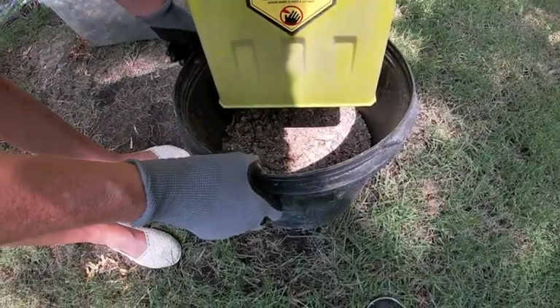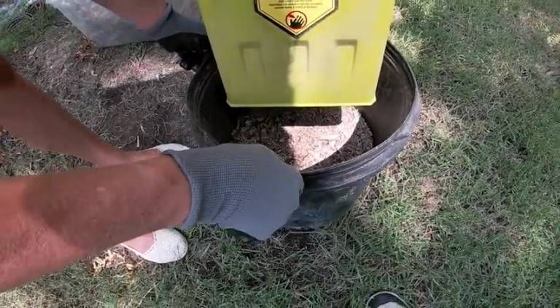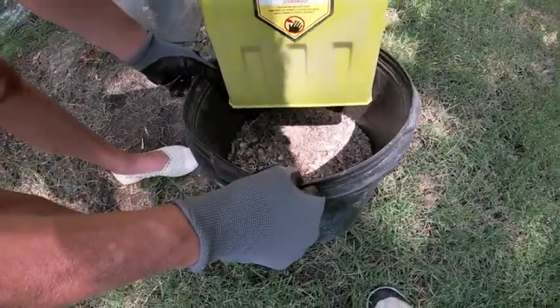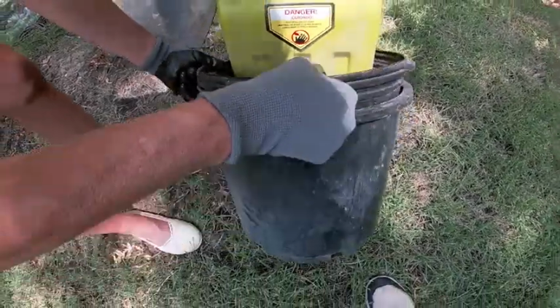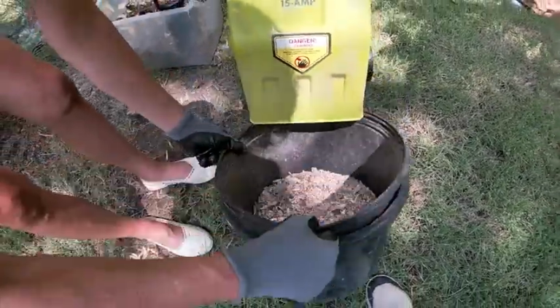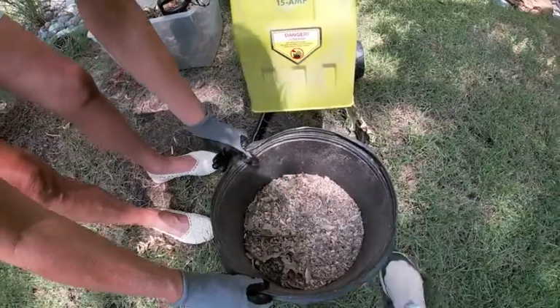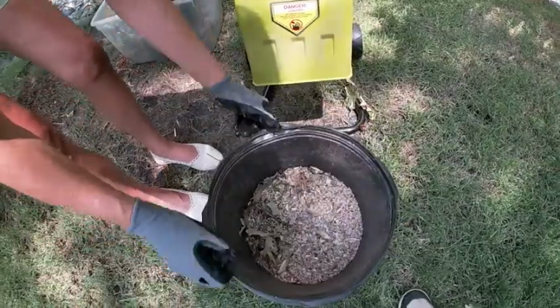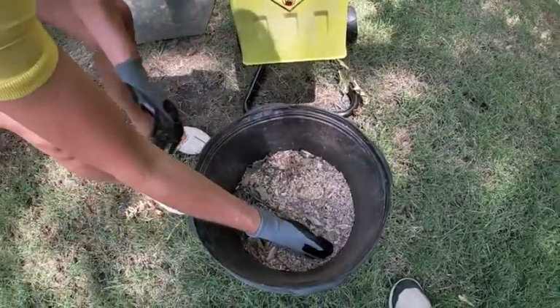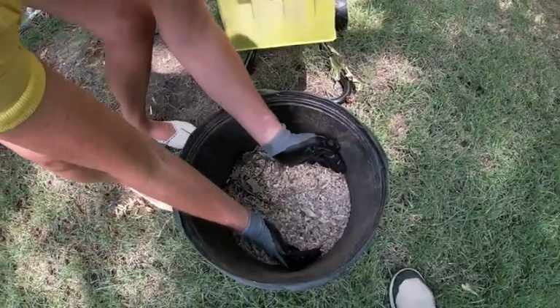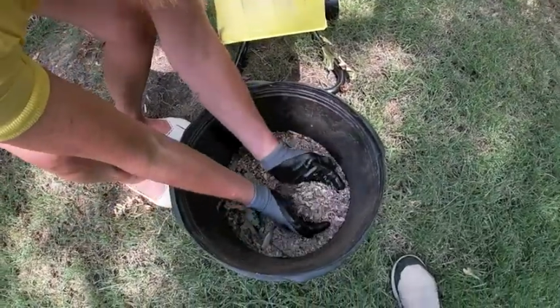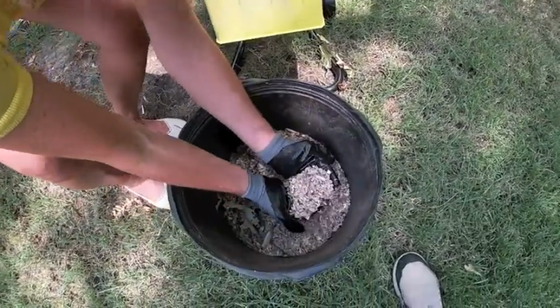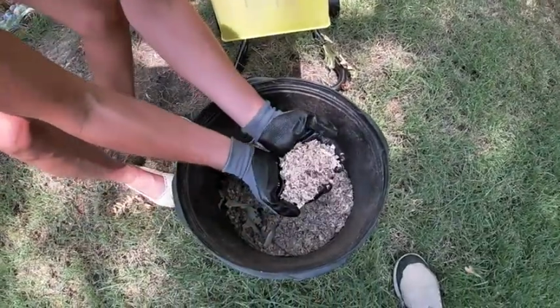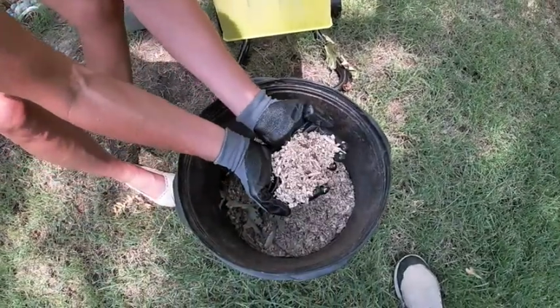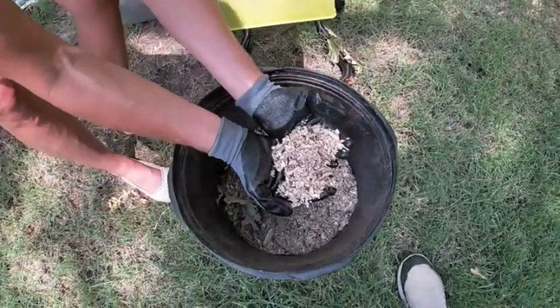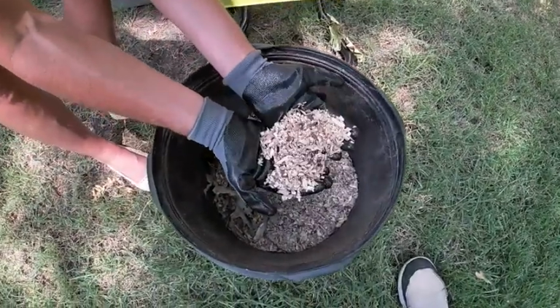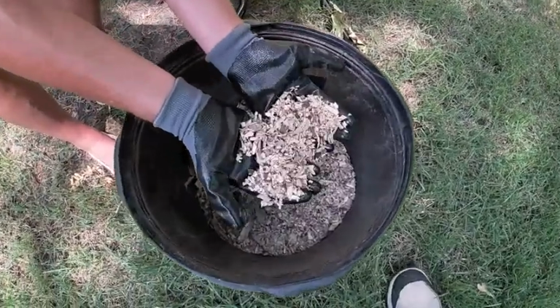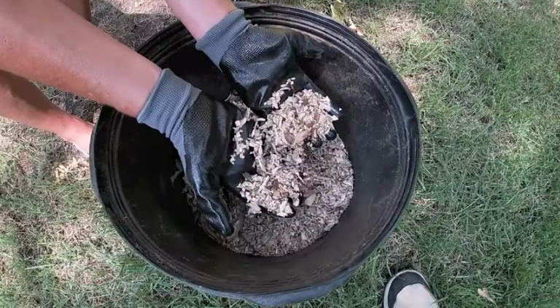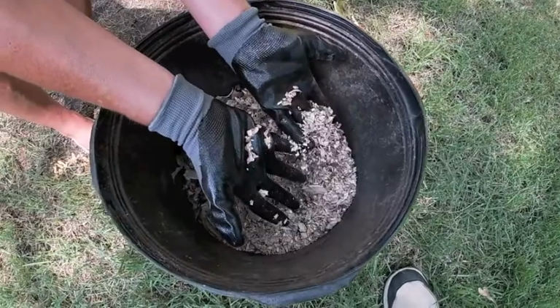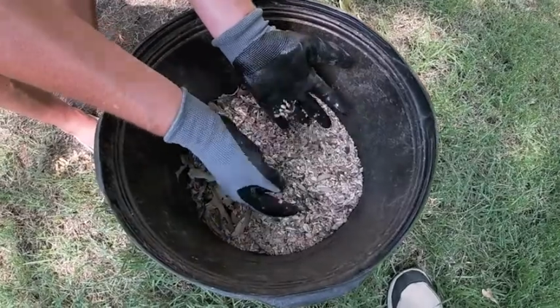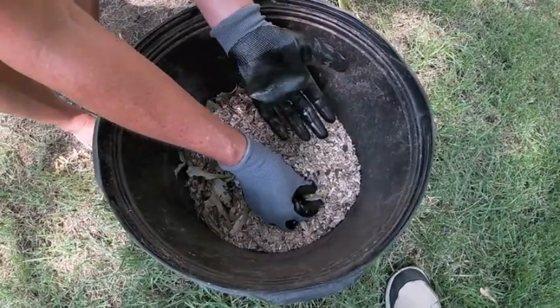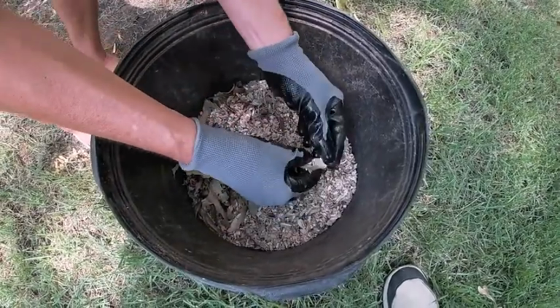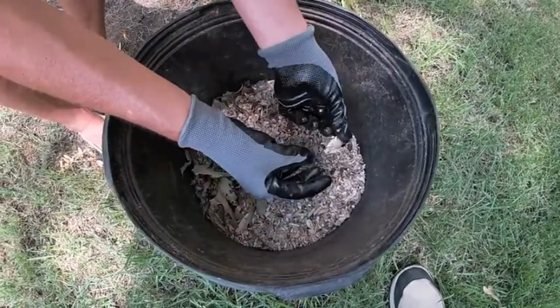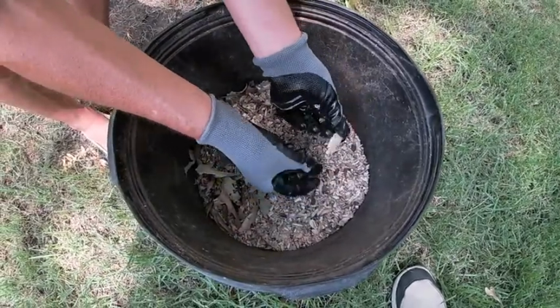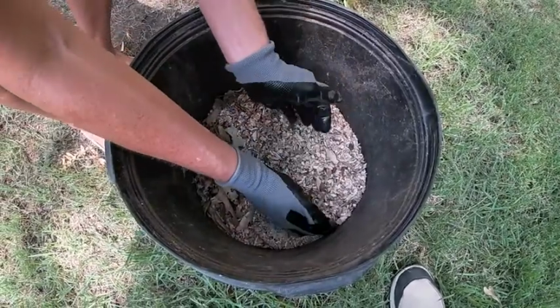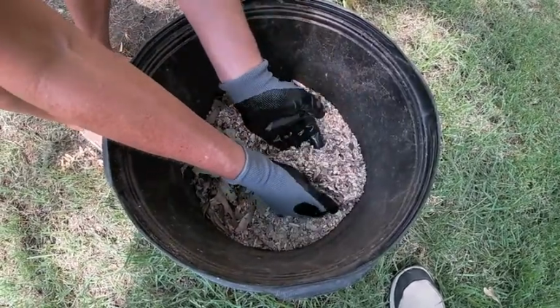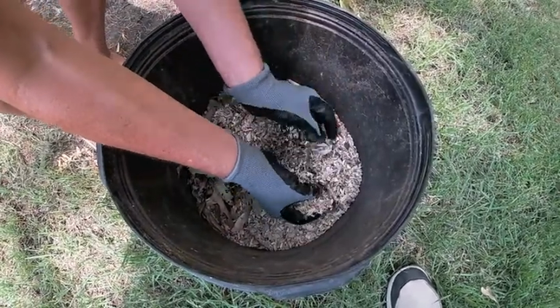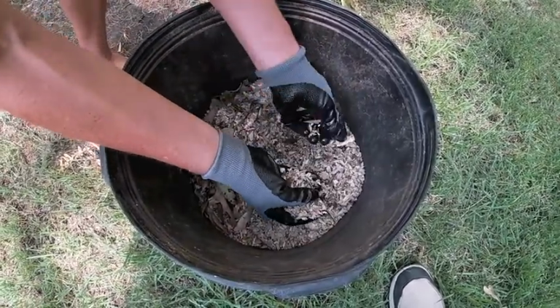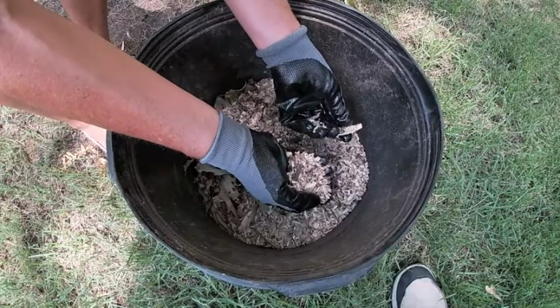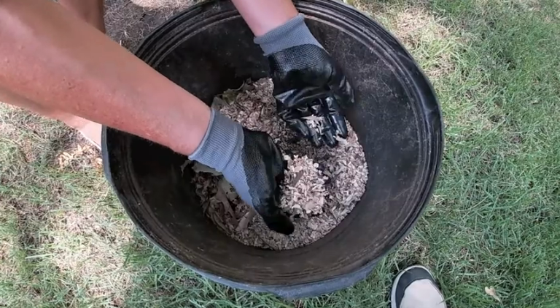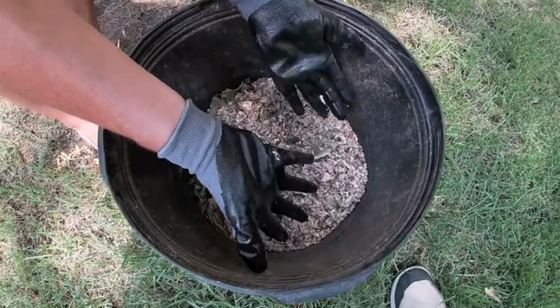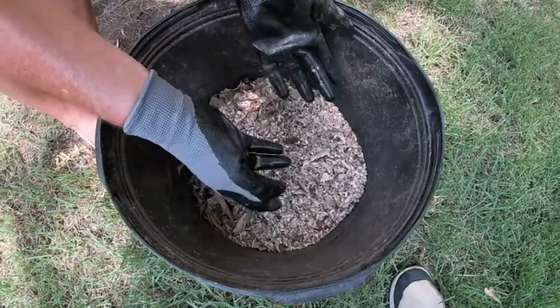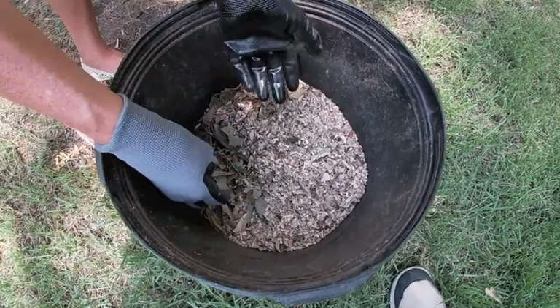So how did we do? How did this machine do? I like the wood chips — I'm pretty happy with that. They're small. They went through pretty well. There are some bigger pieces, but overall I think I'm pretty happy with that.